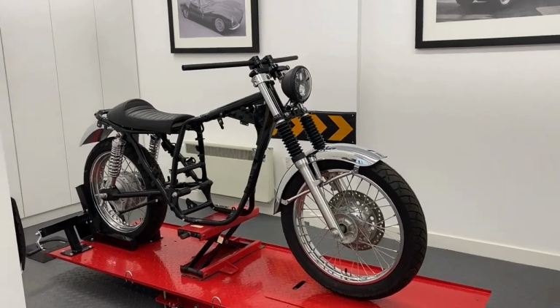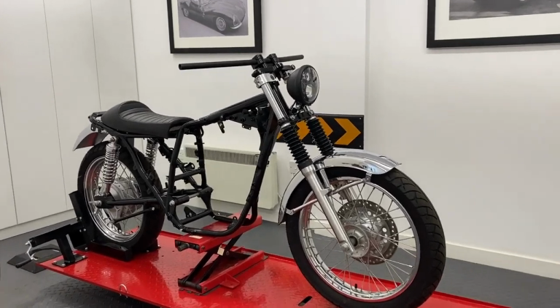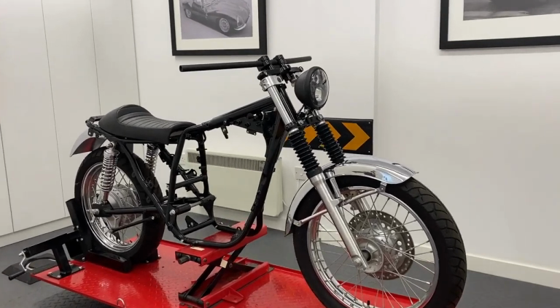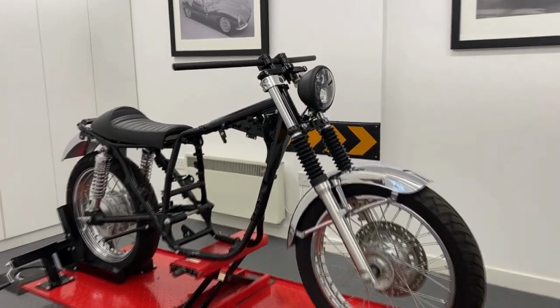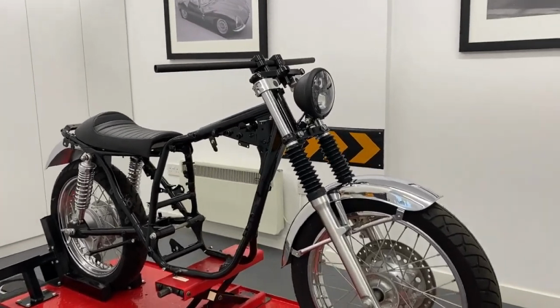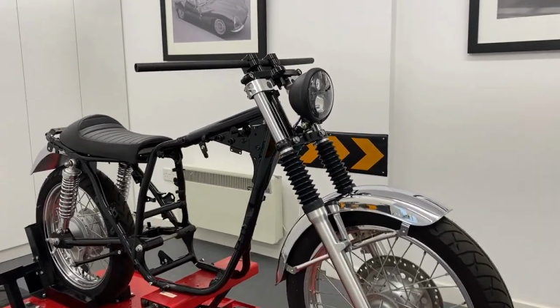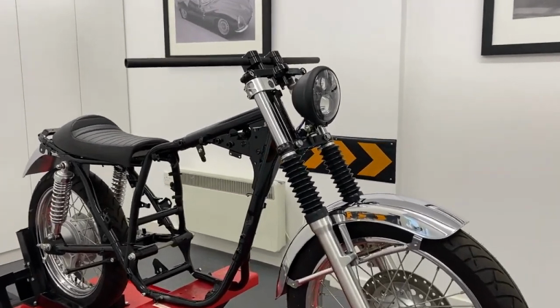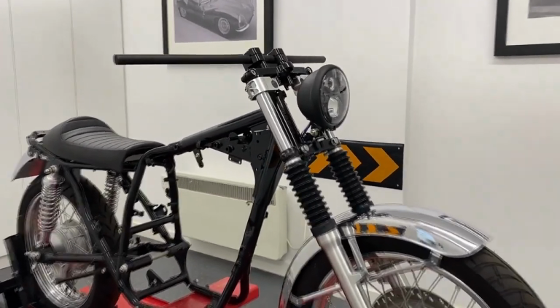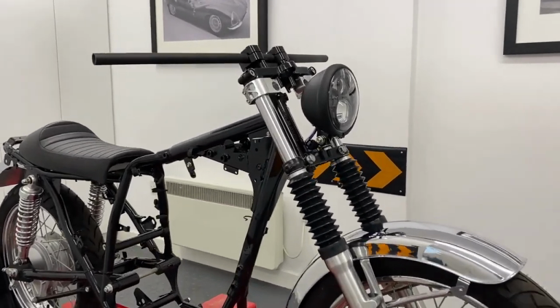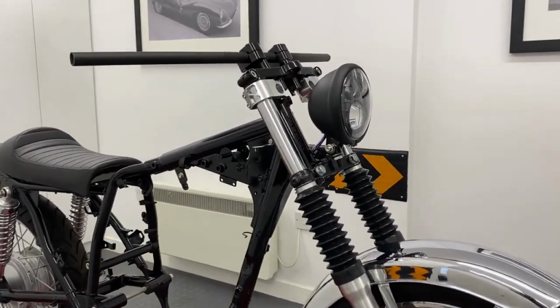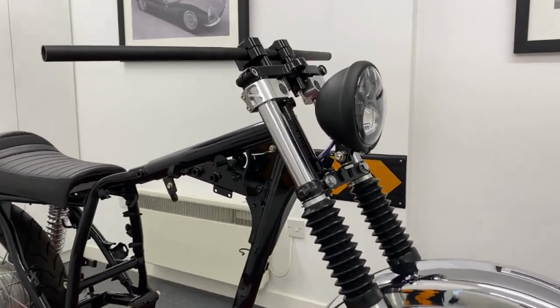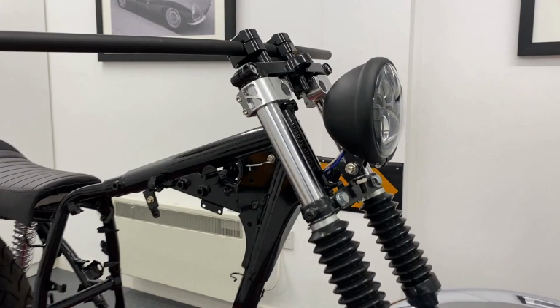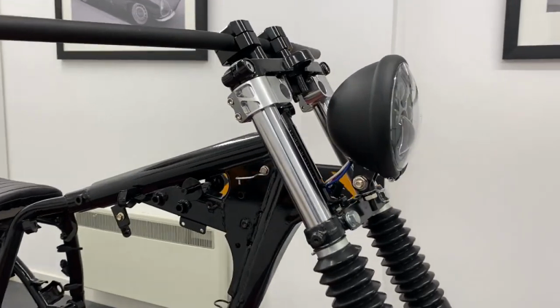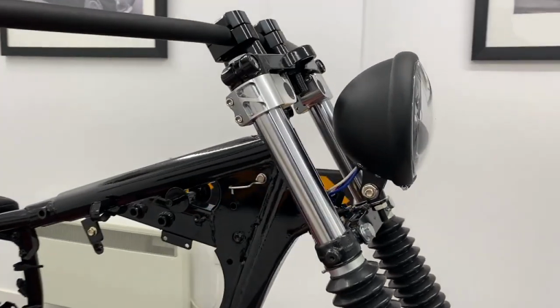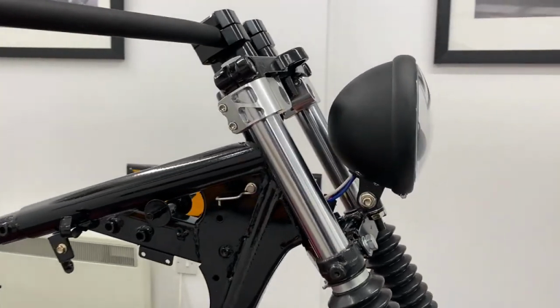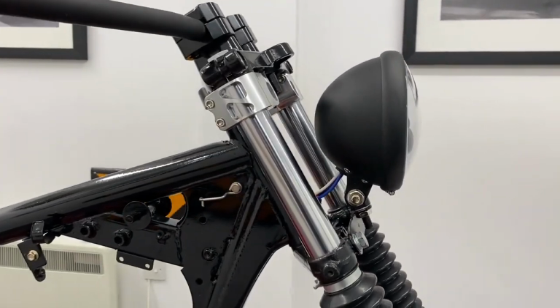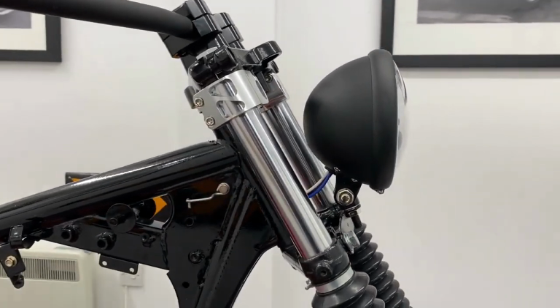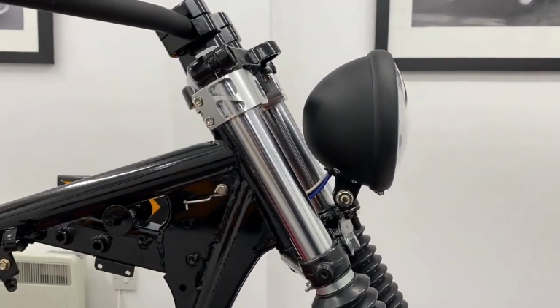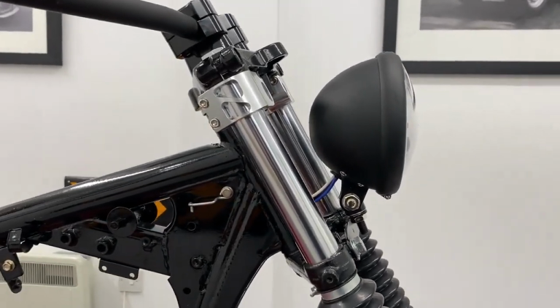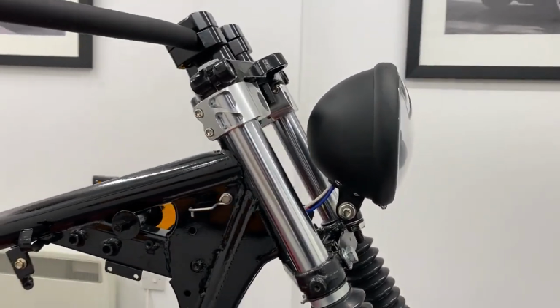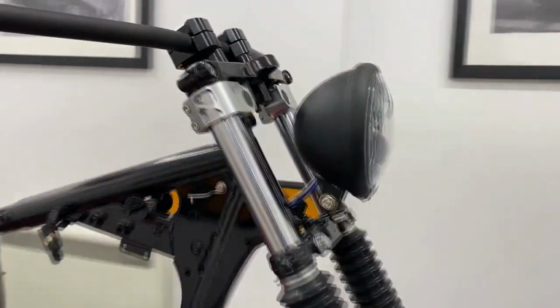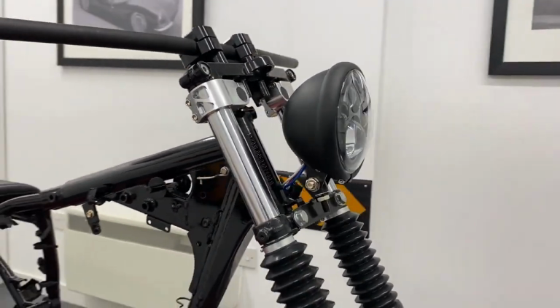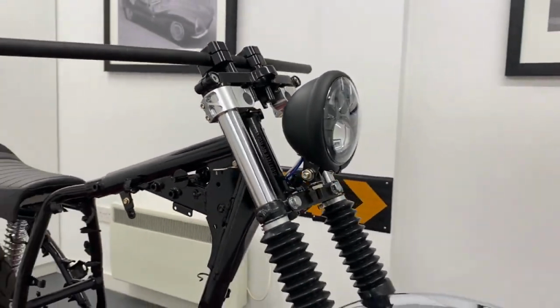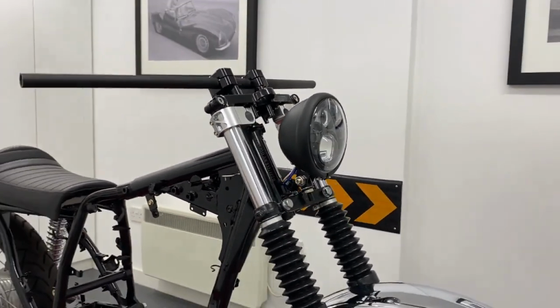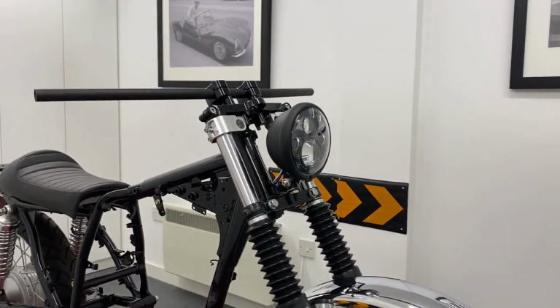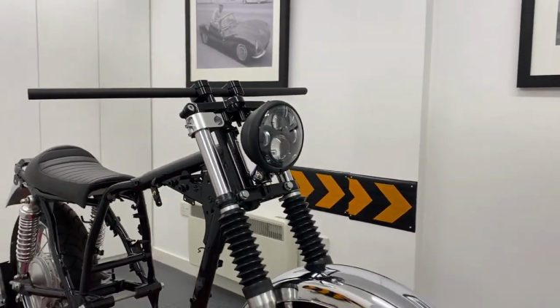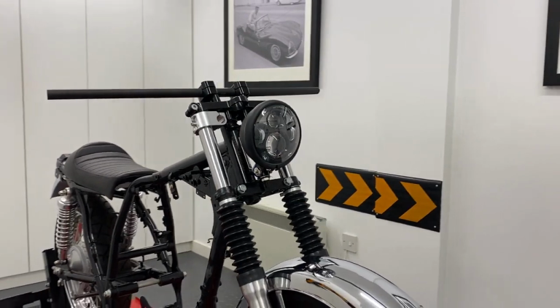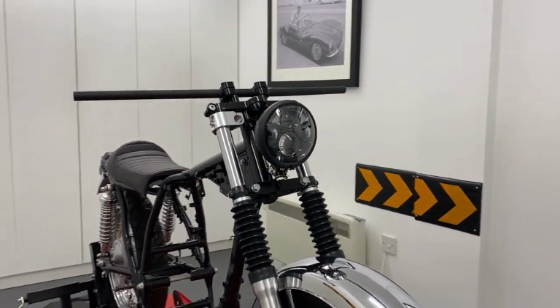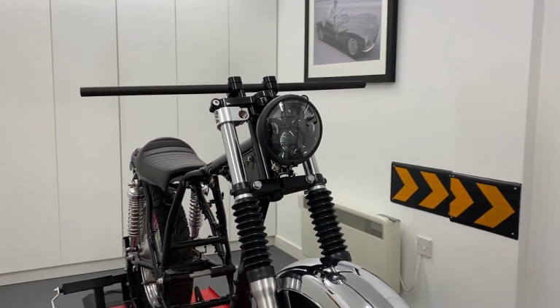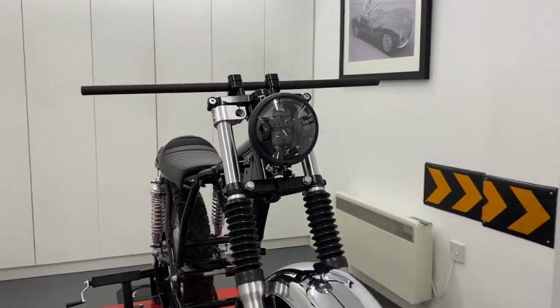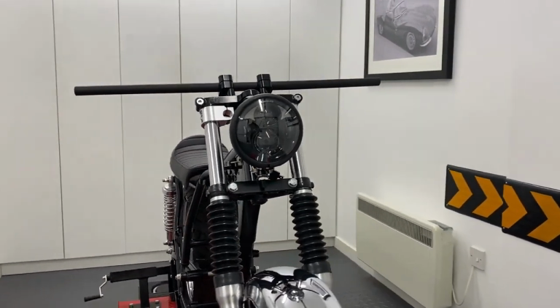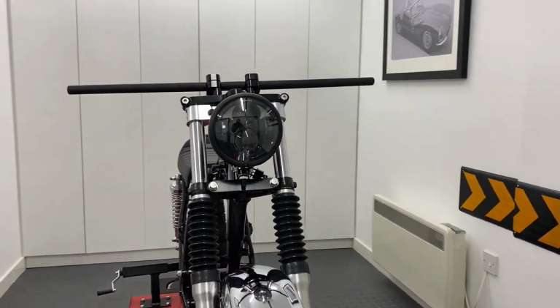Welcome to Alchemy Parts, the motorbike accessory specialist. If you're going for a minimalist front-end look without paying a fortune to make it happen, our bottom-mount headlights are designed with this in mind.